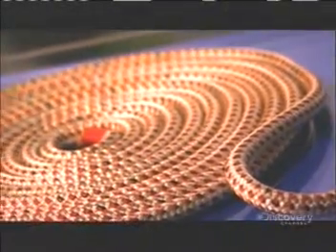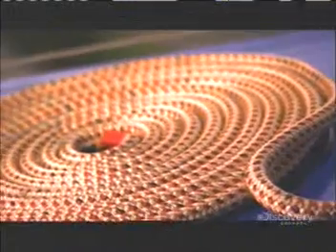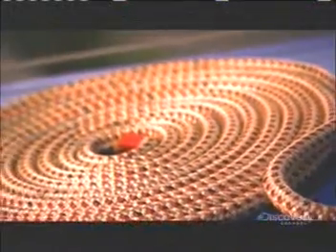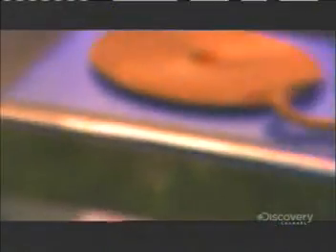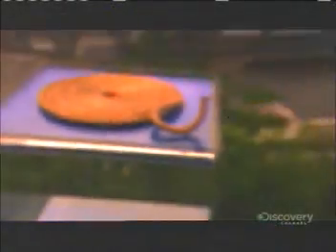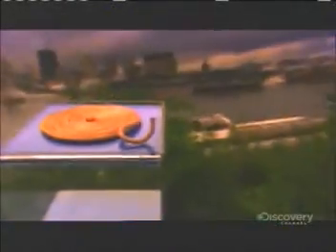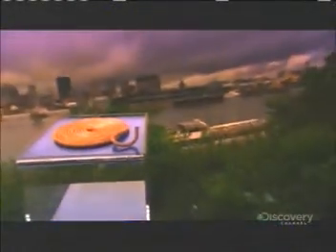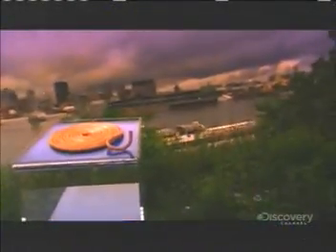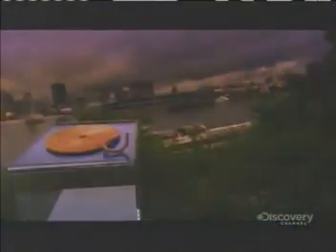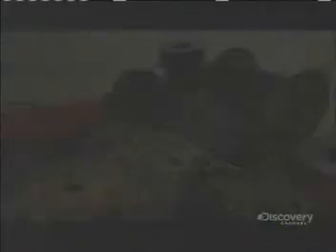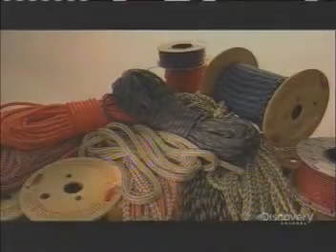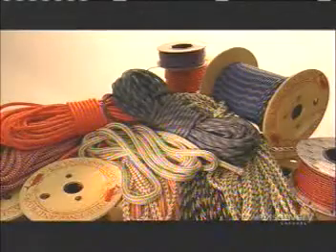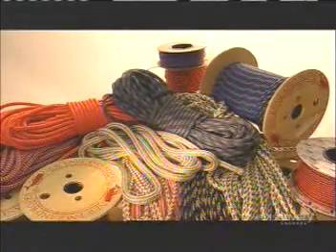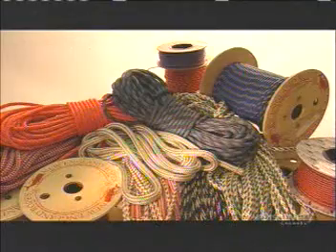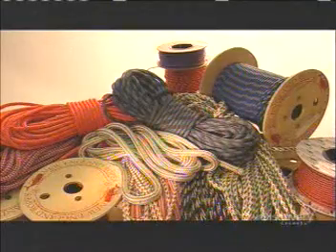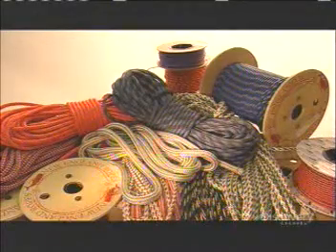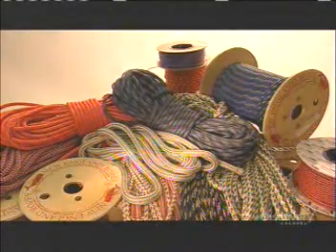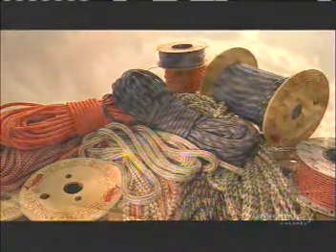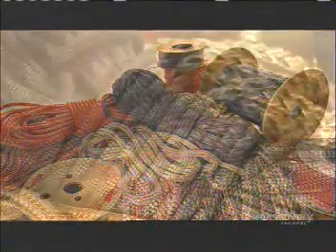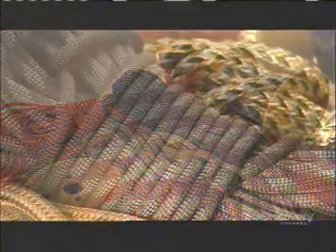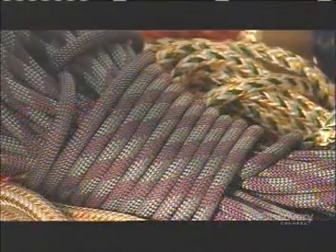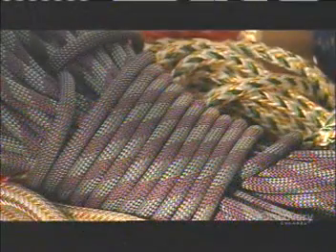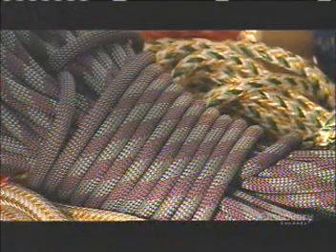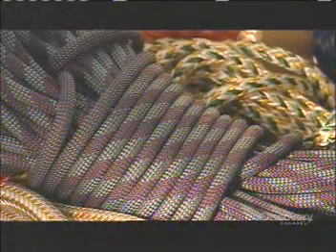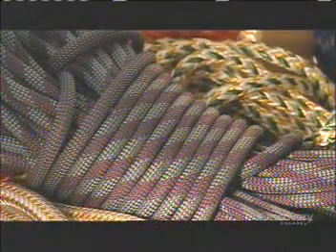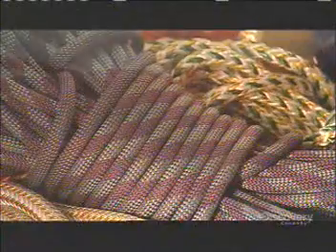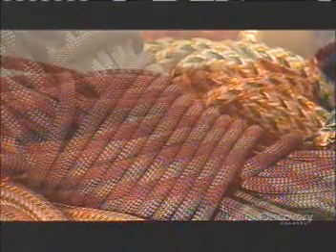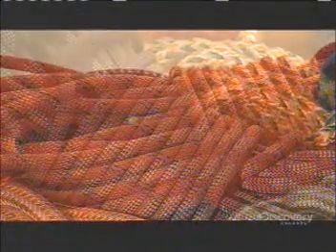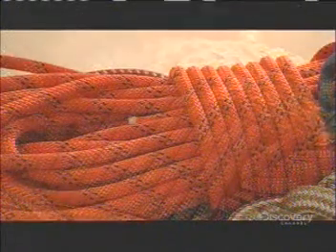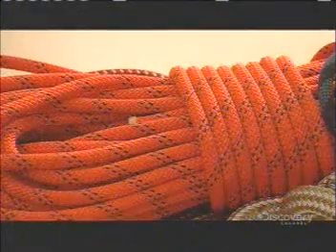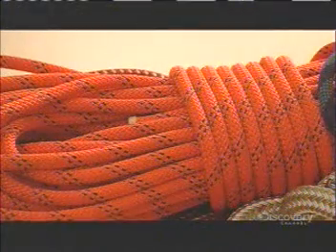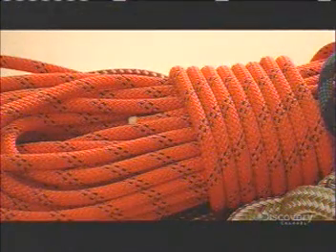Luckily today, we have machines to do all the legwork. These ropes are made from thousands of nylon fibers that are finer than human hair, but stronger.